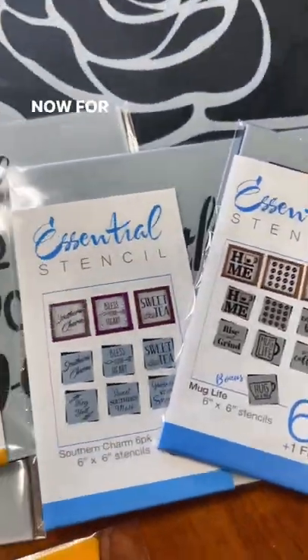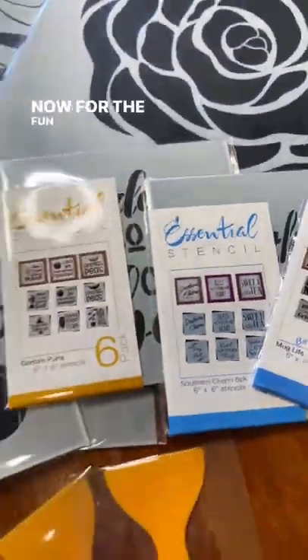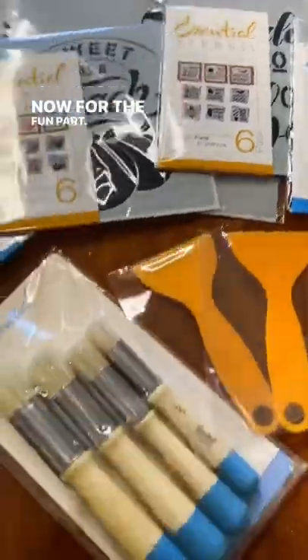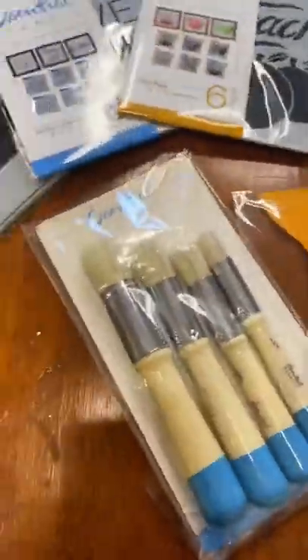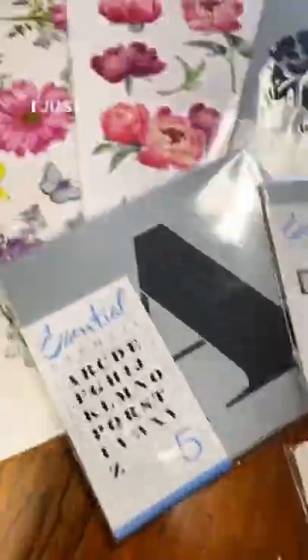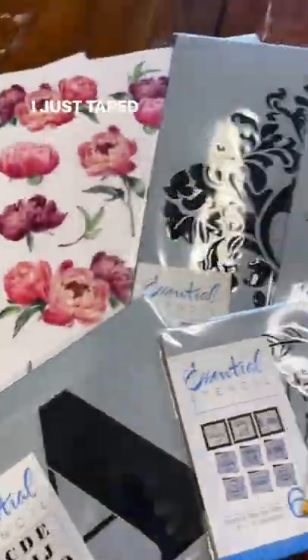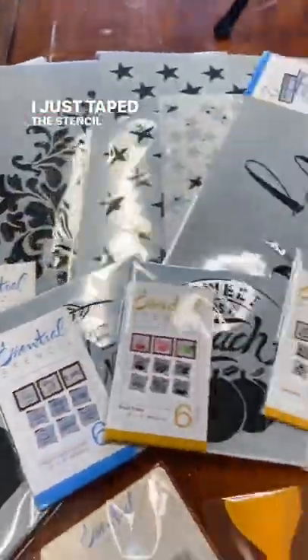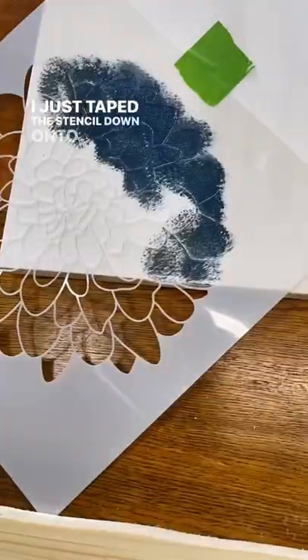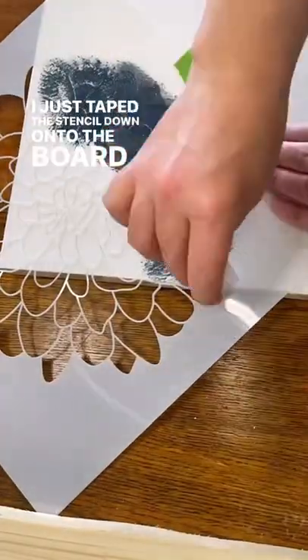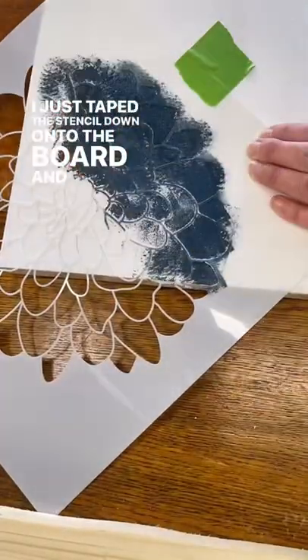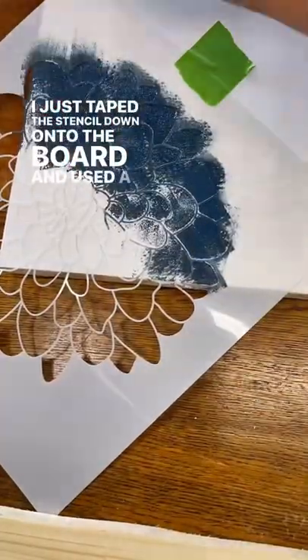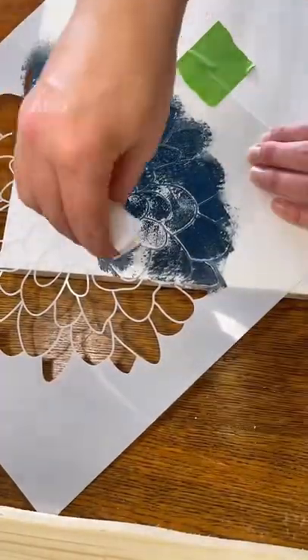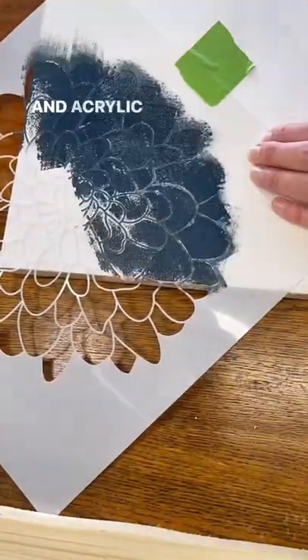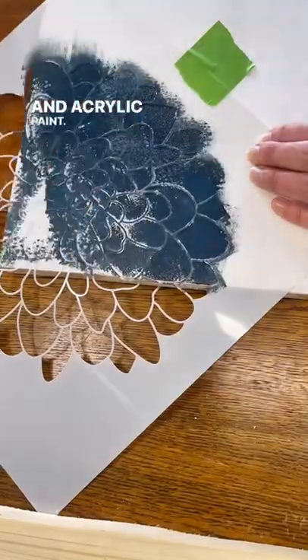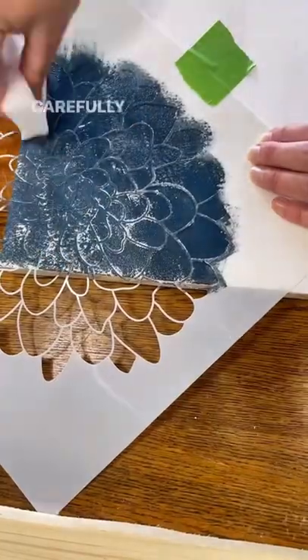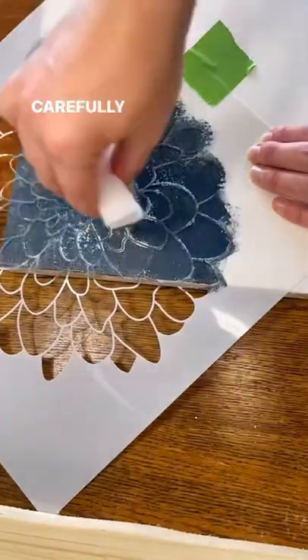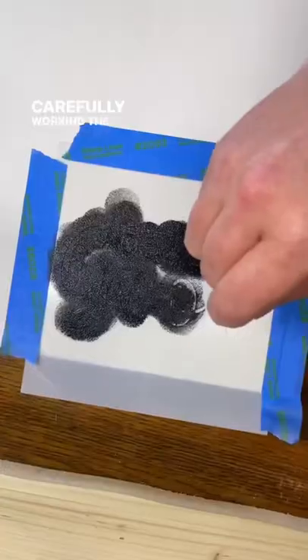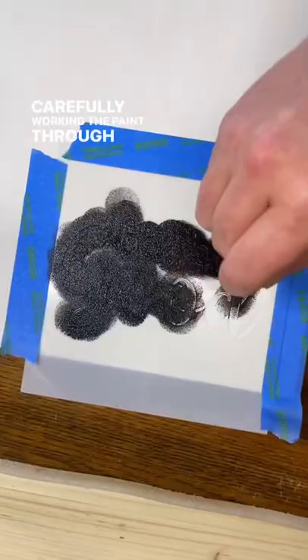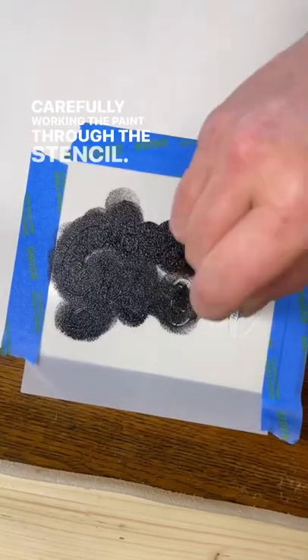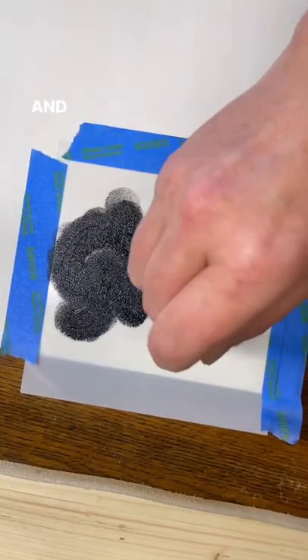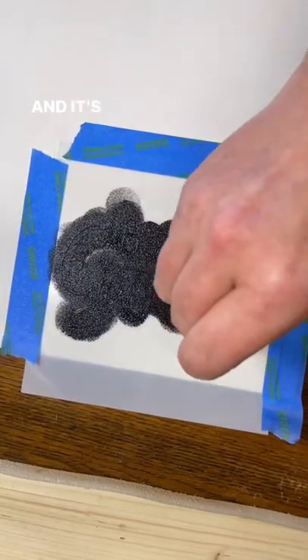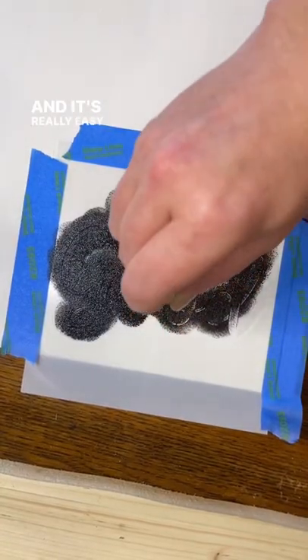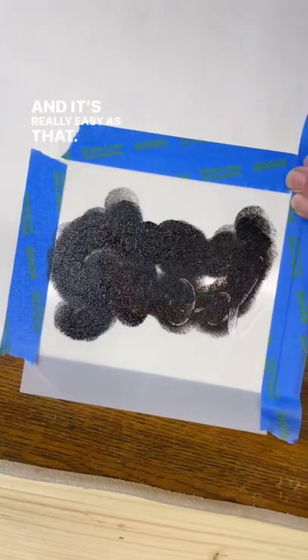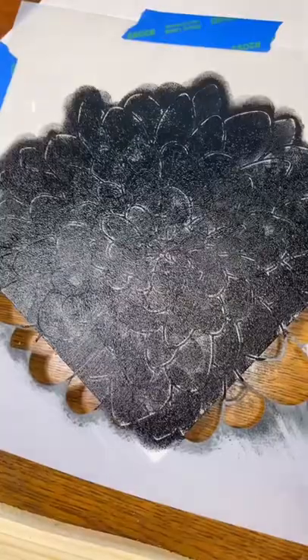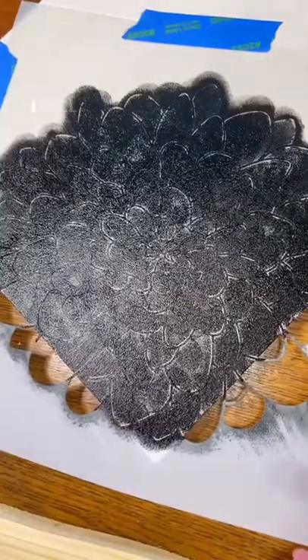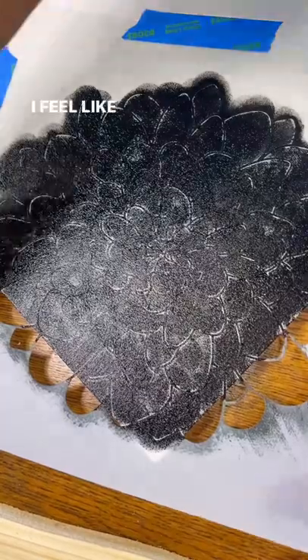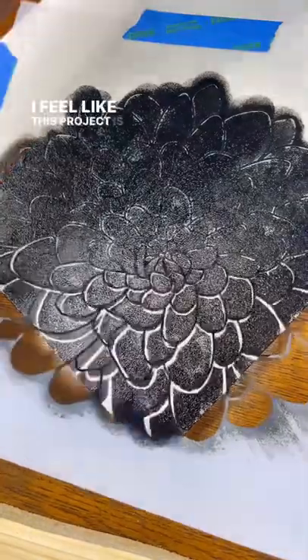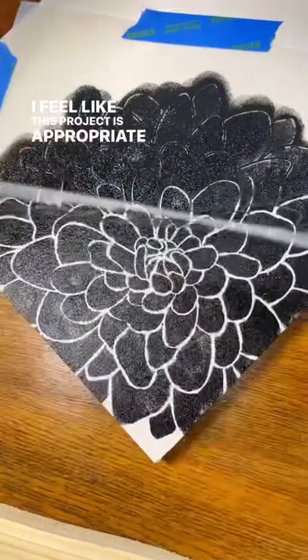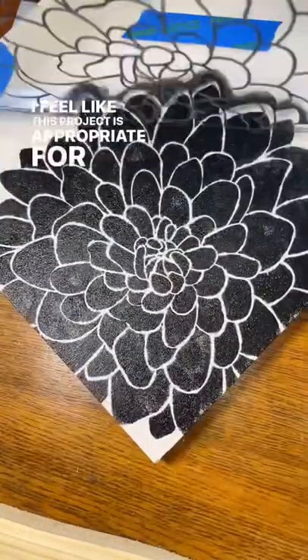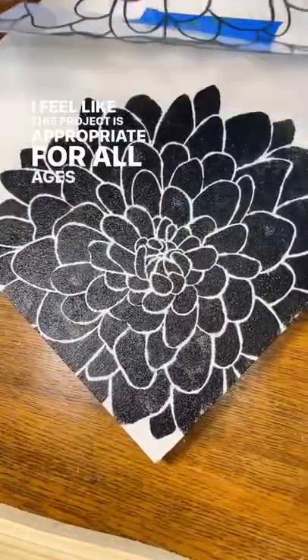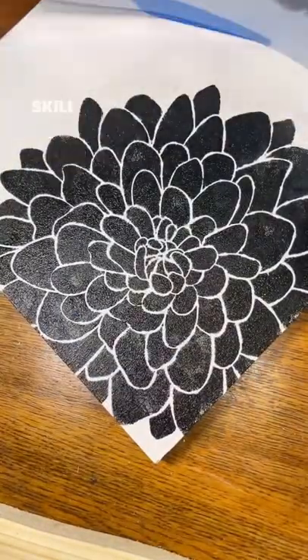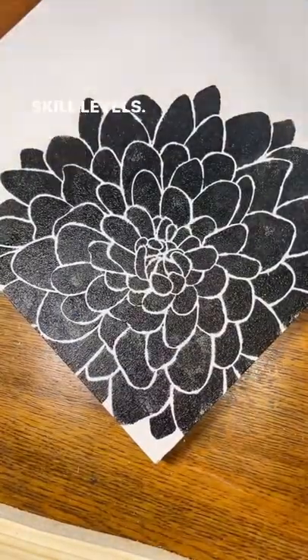Now for the fun part. I just taped the stencil down onto the board and used a brush and acrylic paint, carefully working the paint through the stencil. And it's really as easy as that. I feel like this project is appropriate for all ages and skill levels.